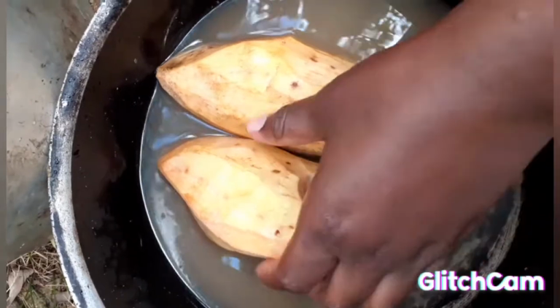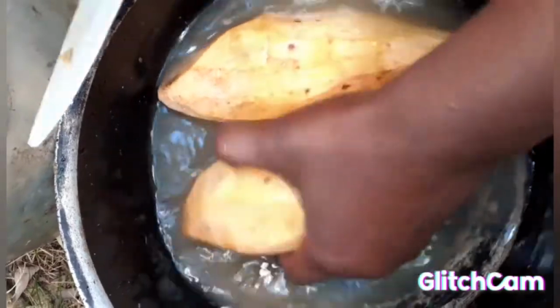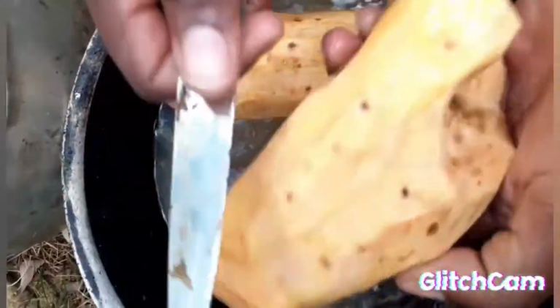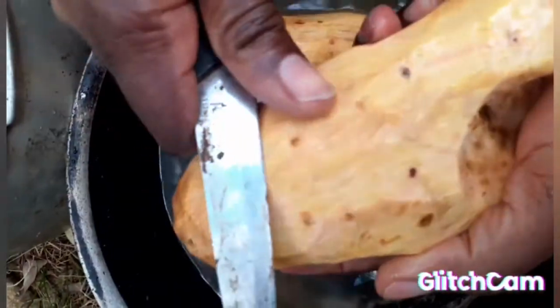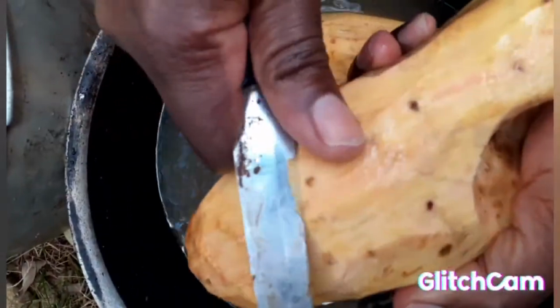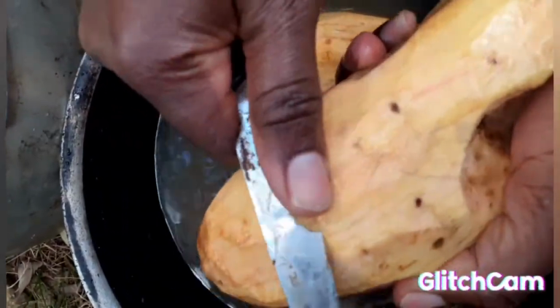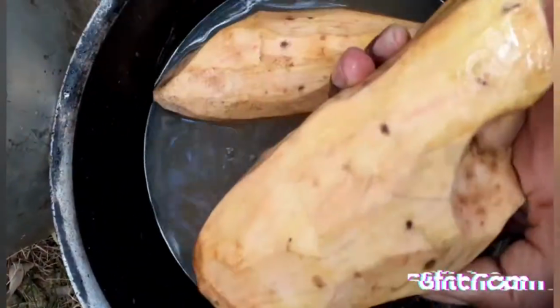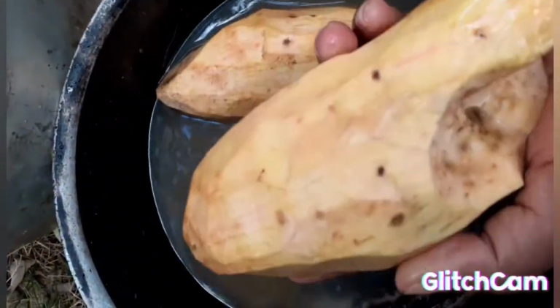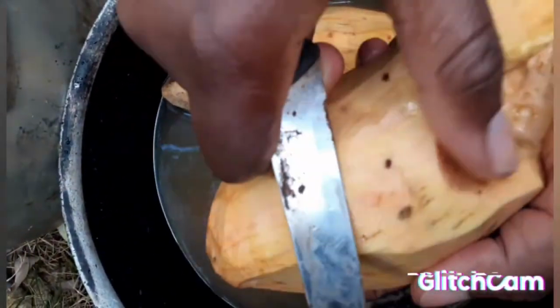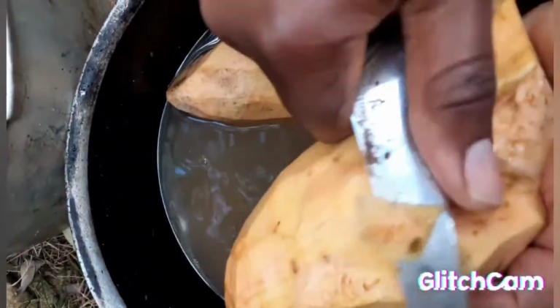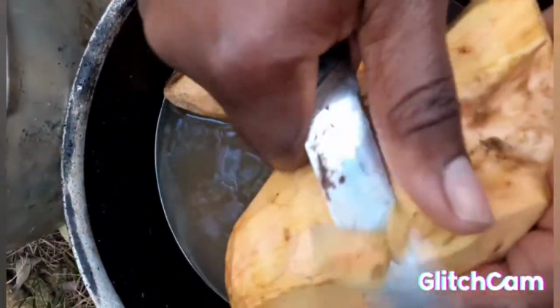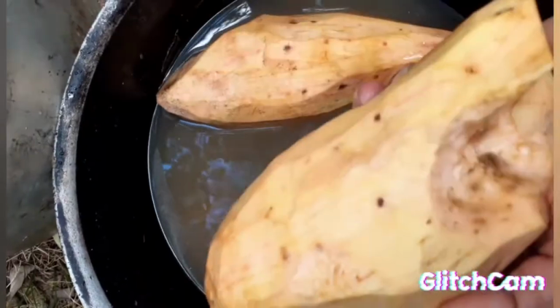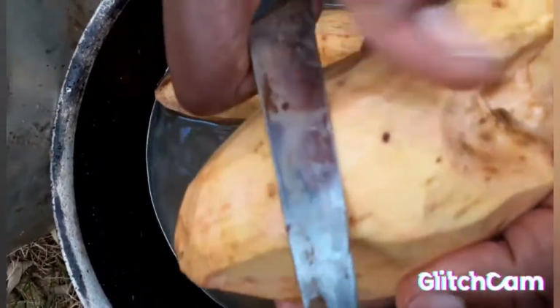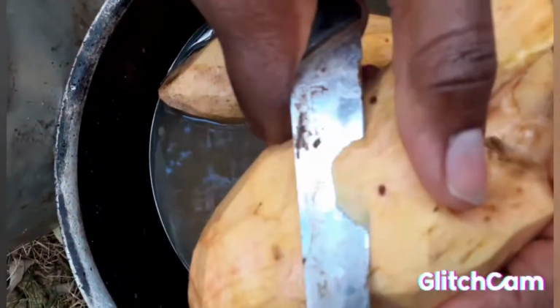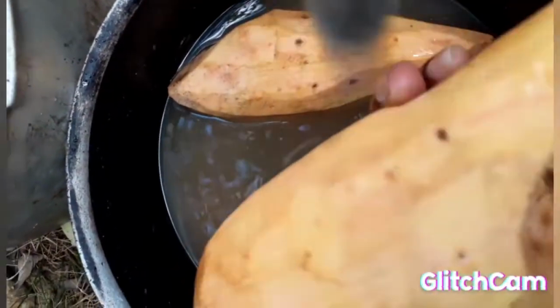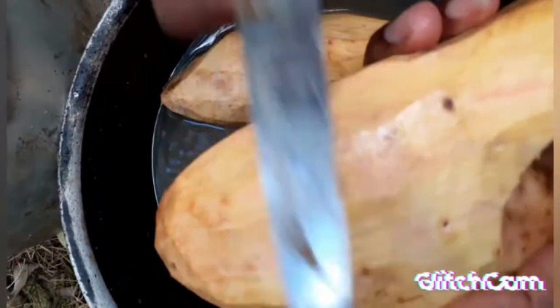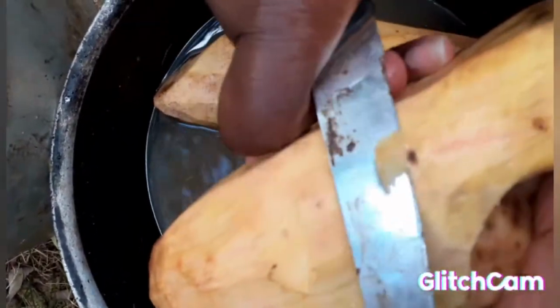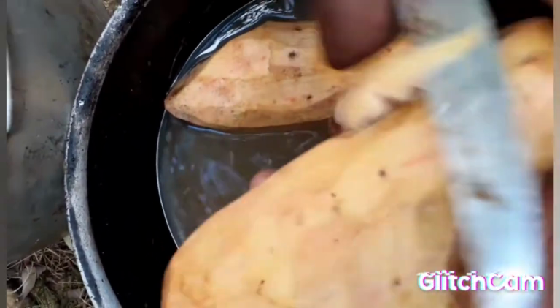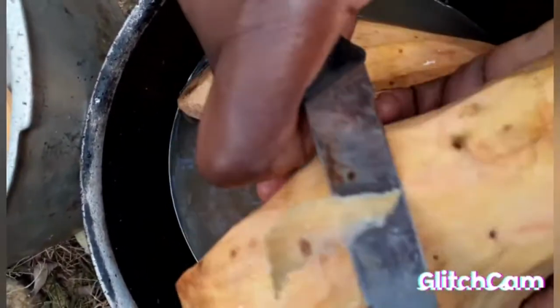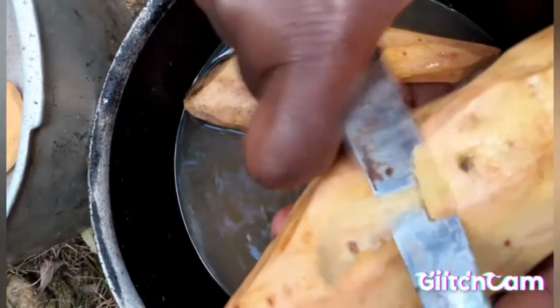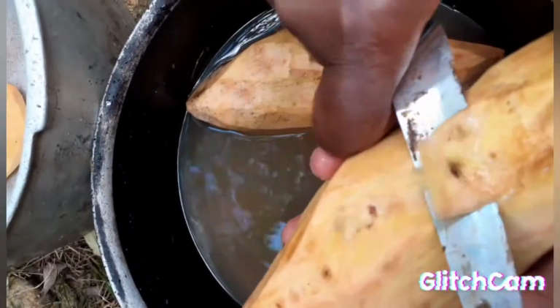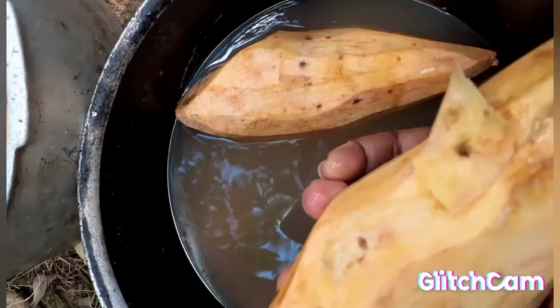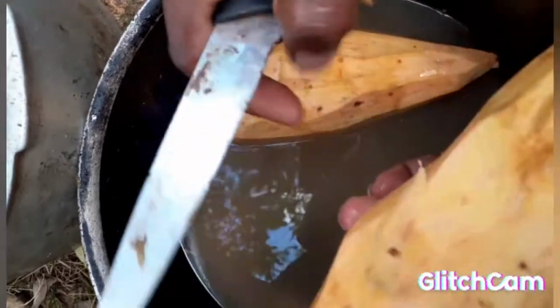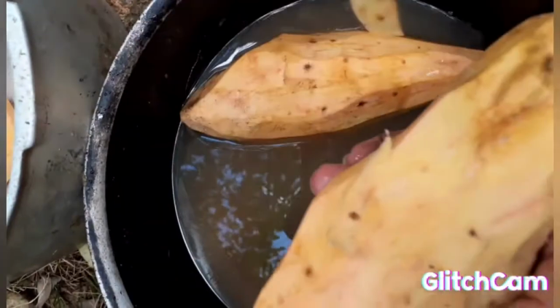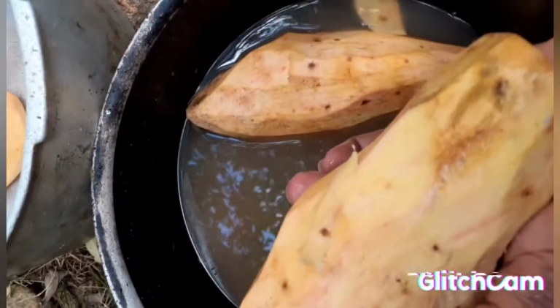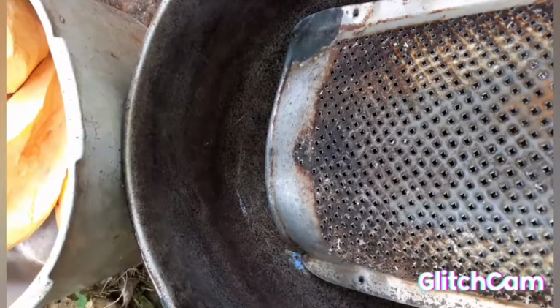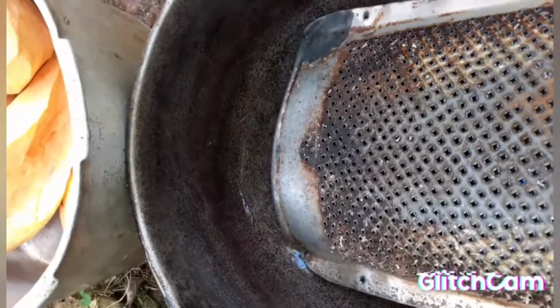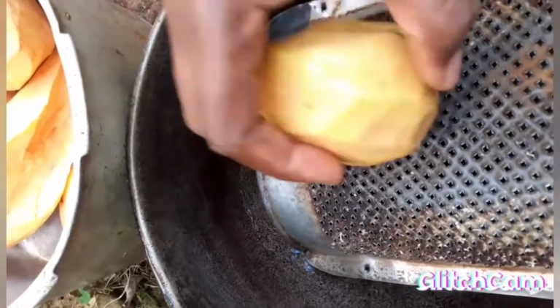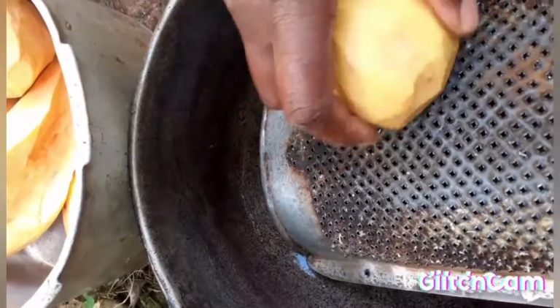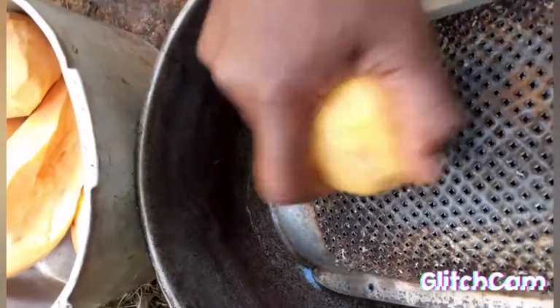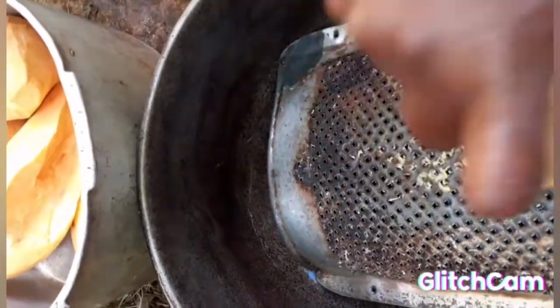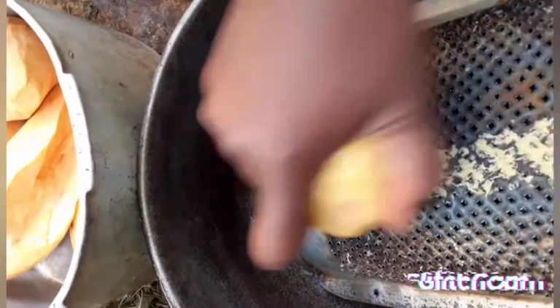I'm preparing the potato for grating, so I'm gonna remove this little spot right here. Then I'm gonna grate the sweet potato.